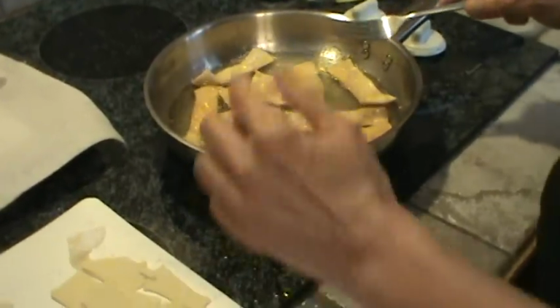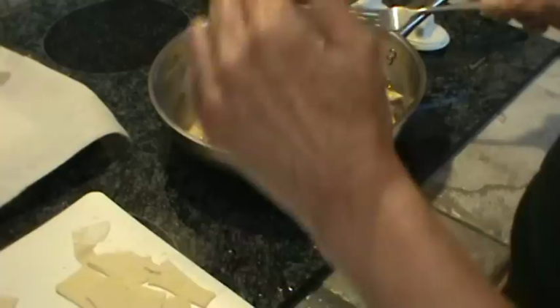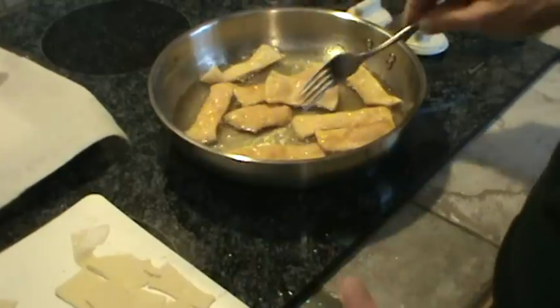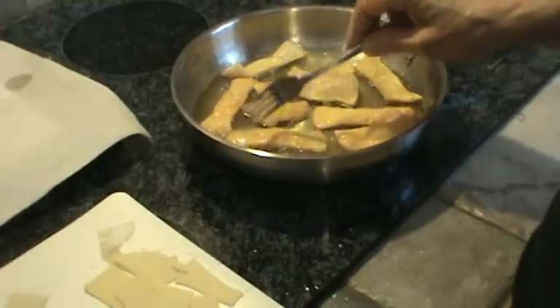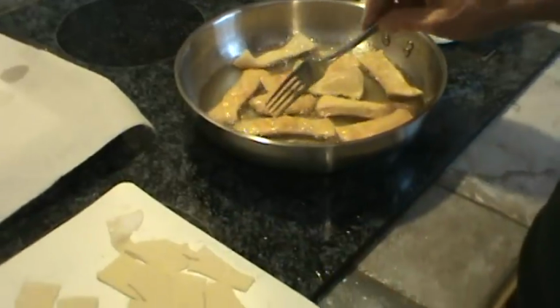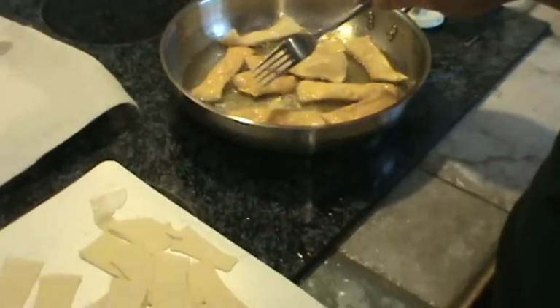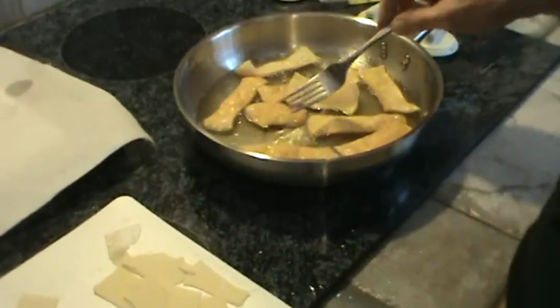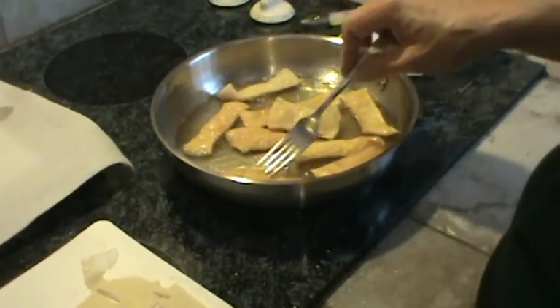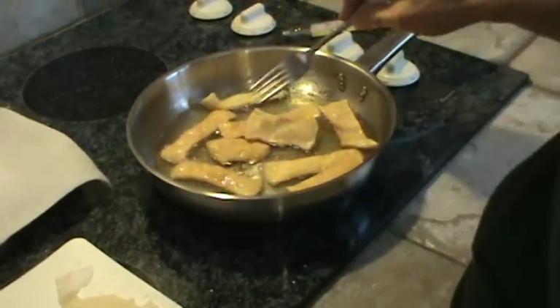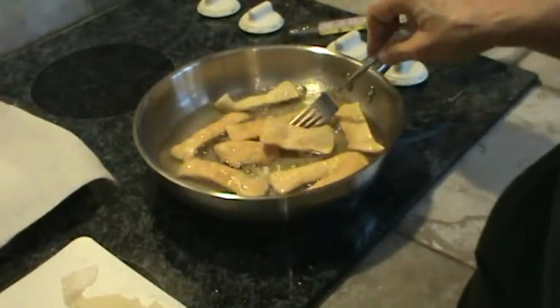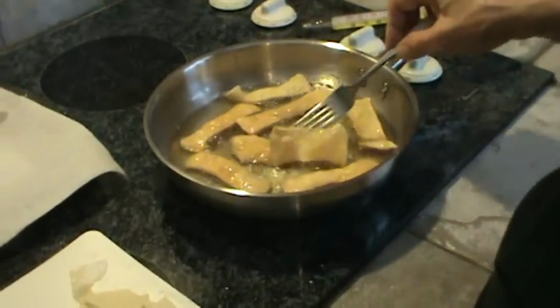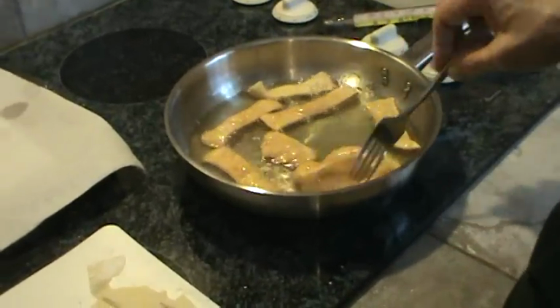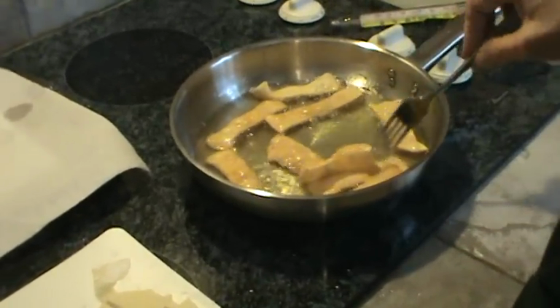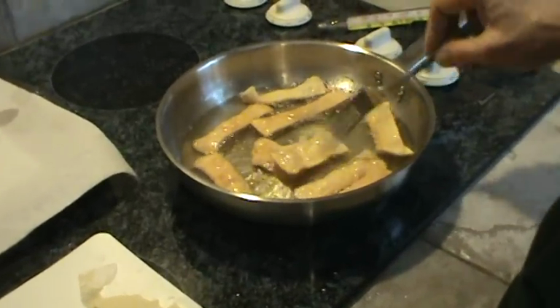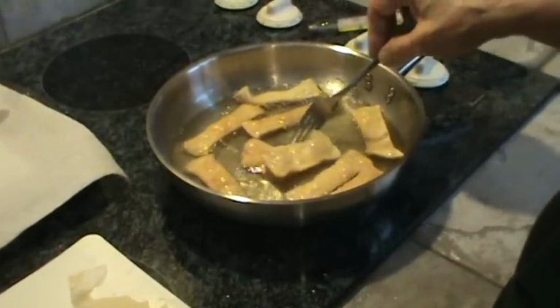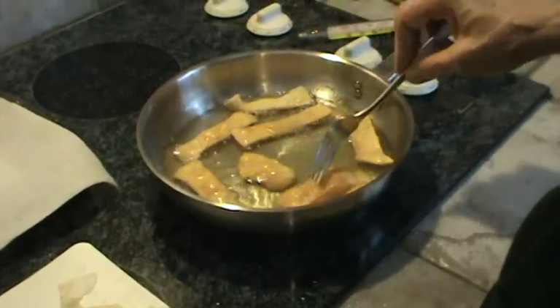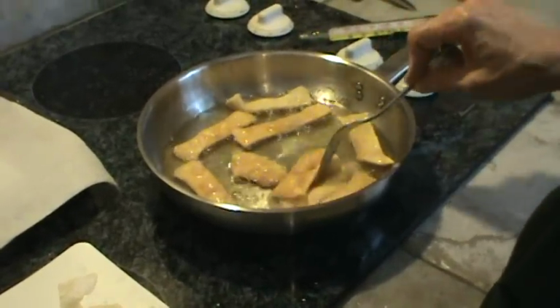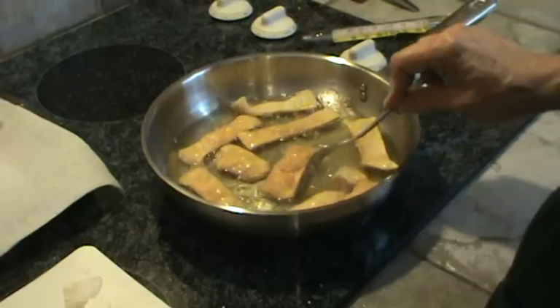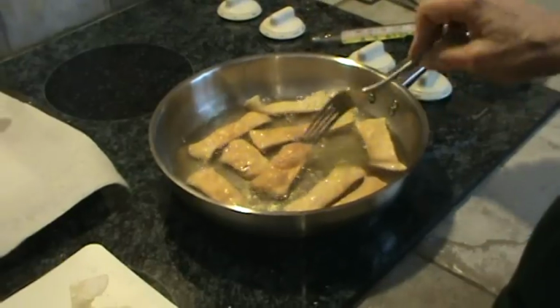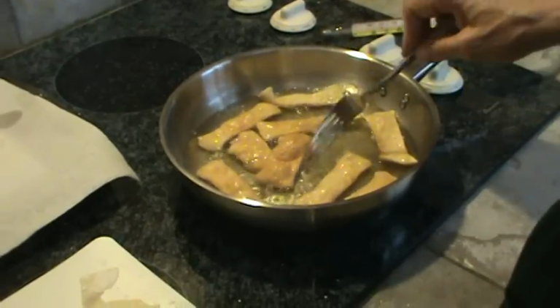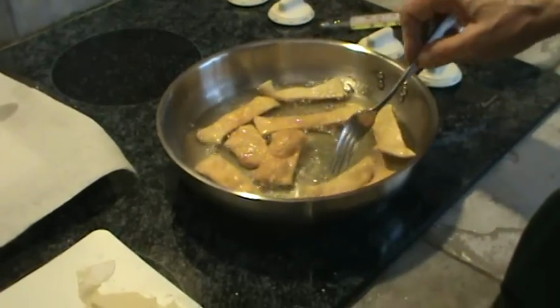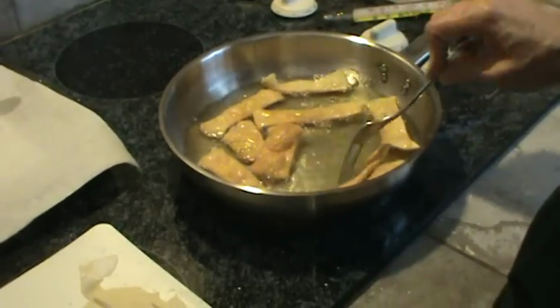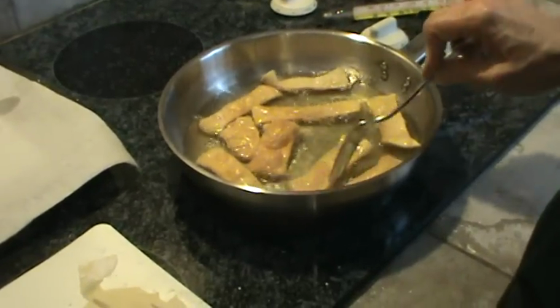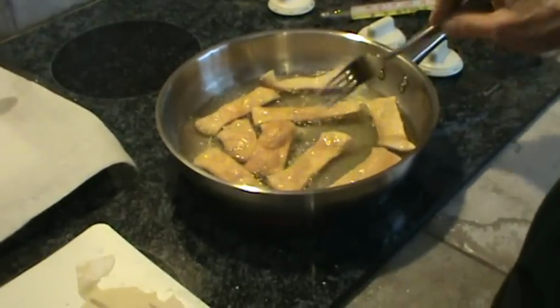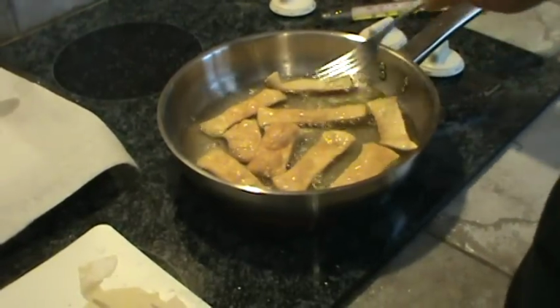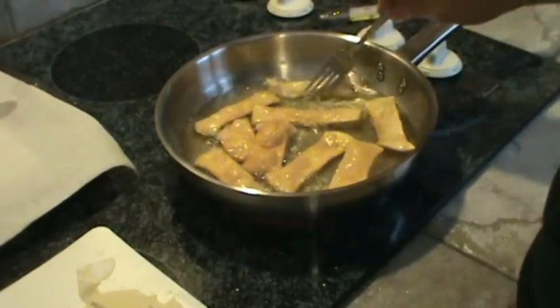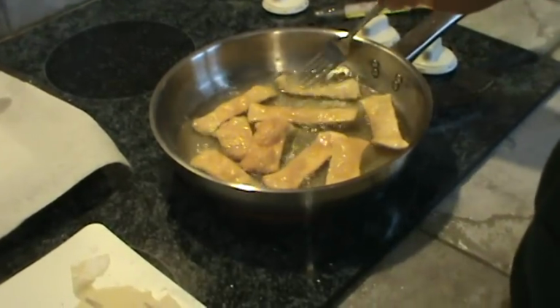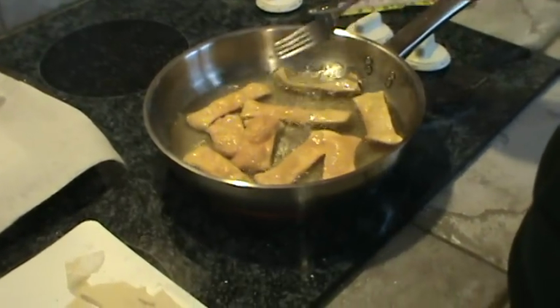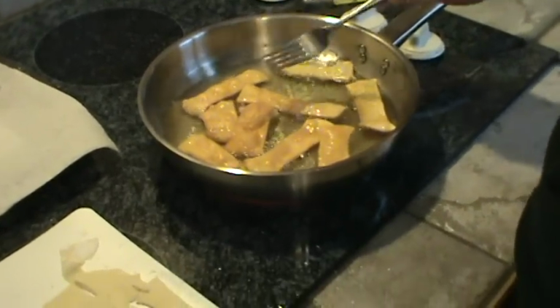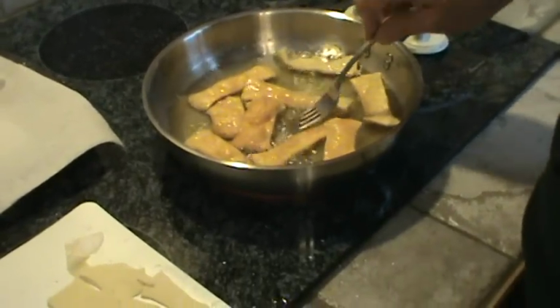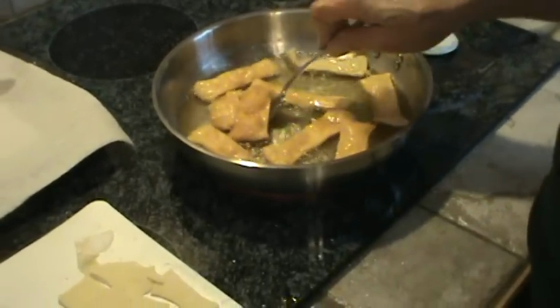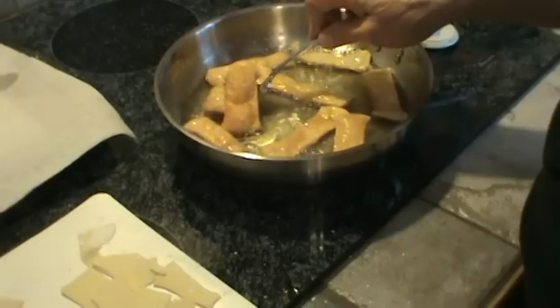They sort of look familiar now to you — if you've eaten in a really nice Chinese restaurant, this would be the kind of noodles that you would have in your wonton soup or your egg drop soup.